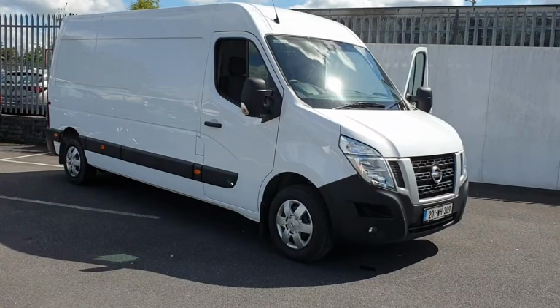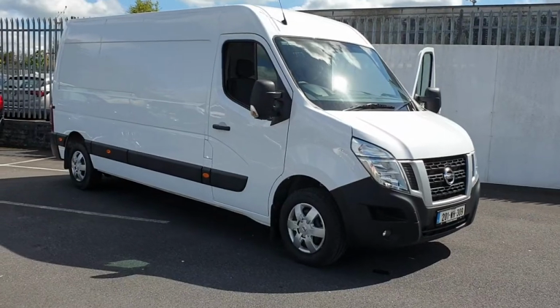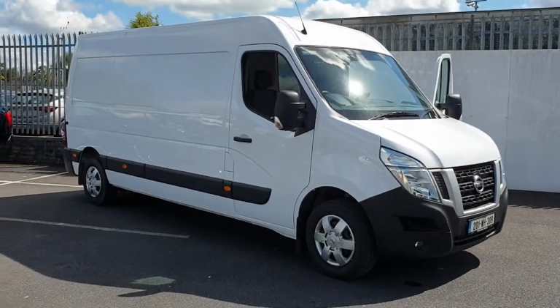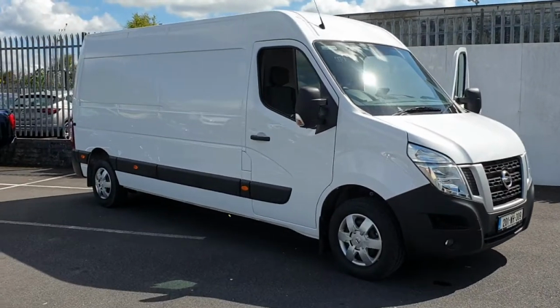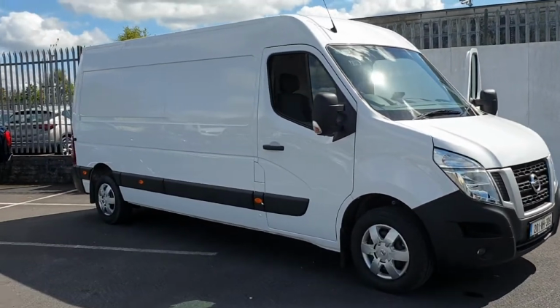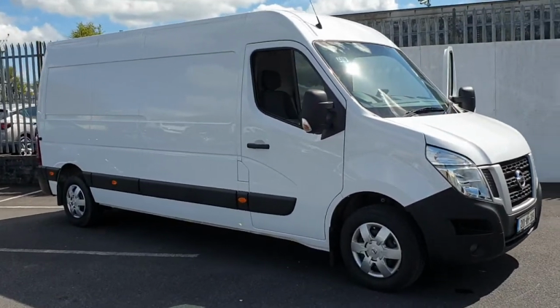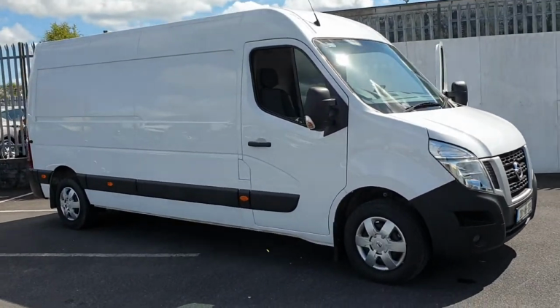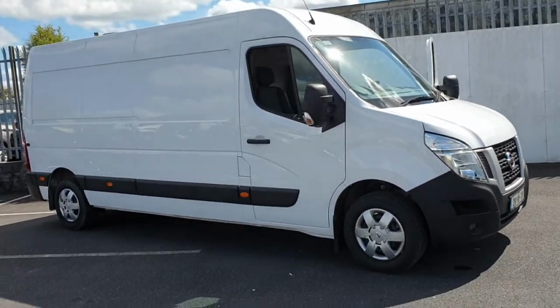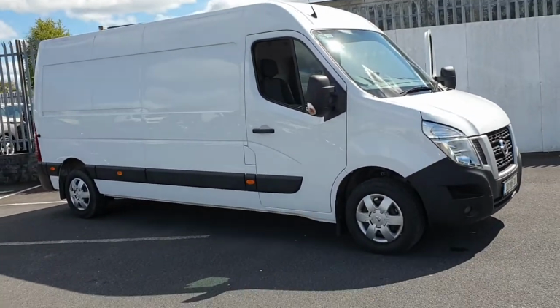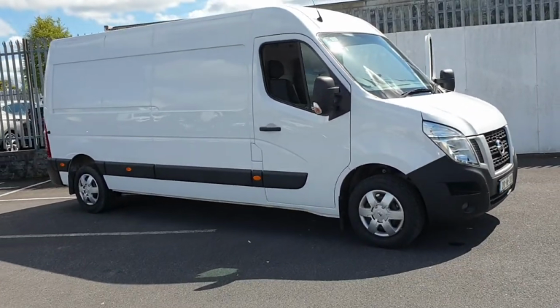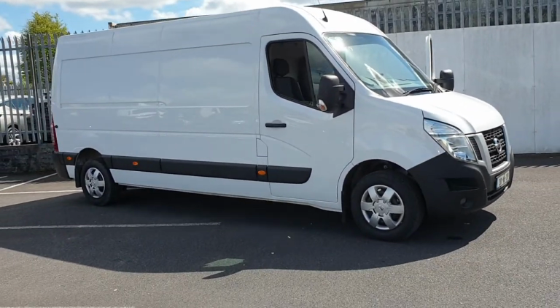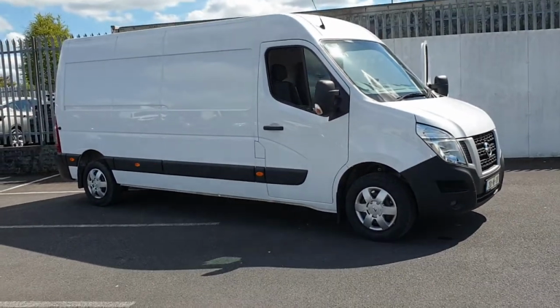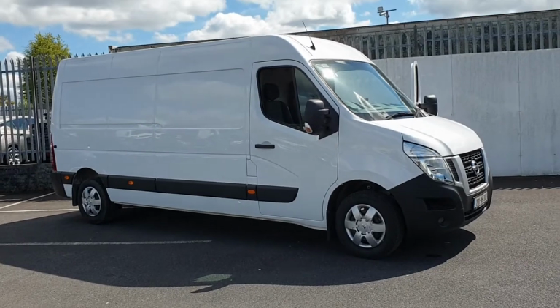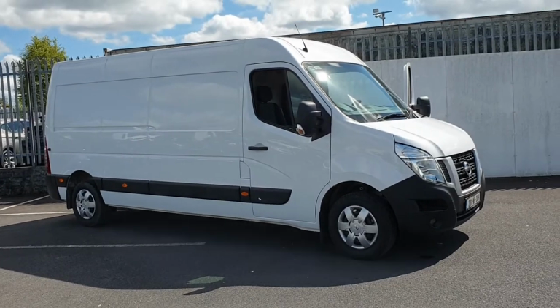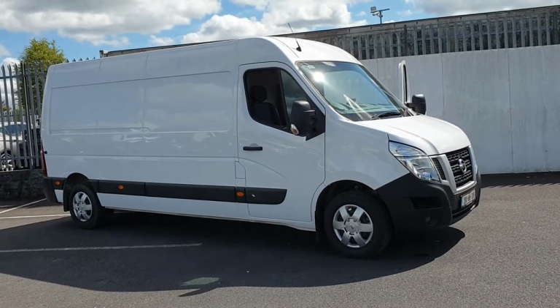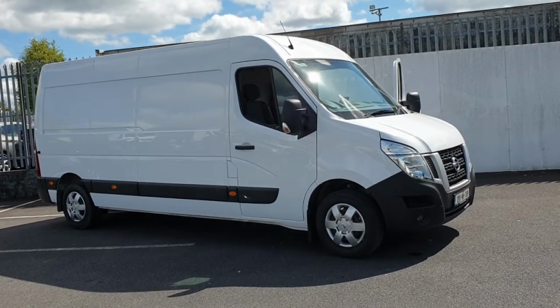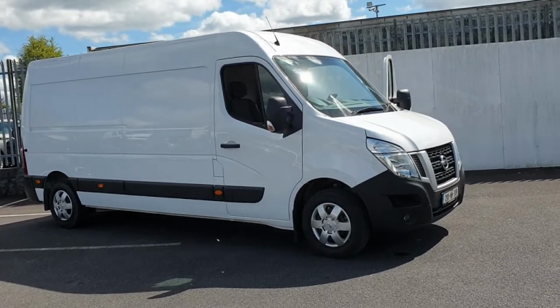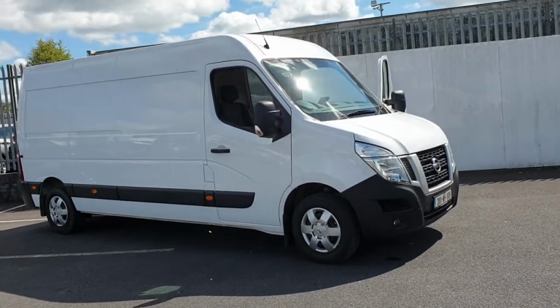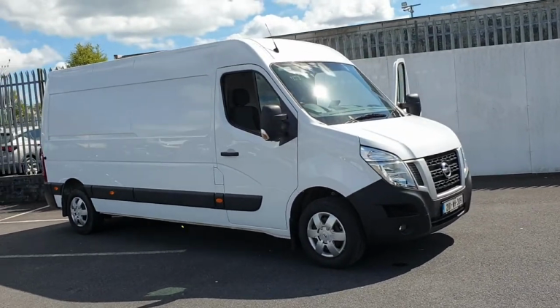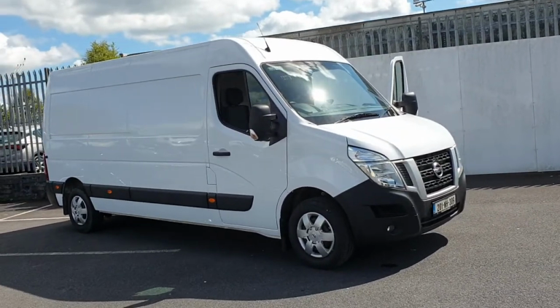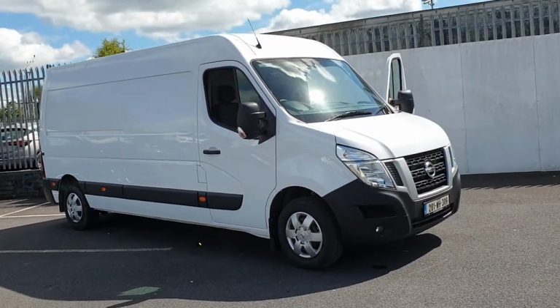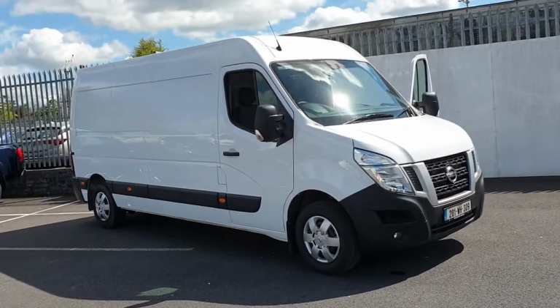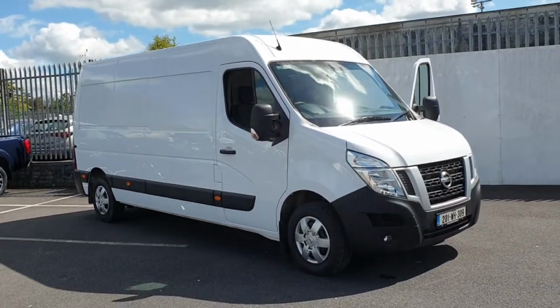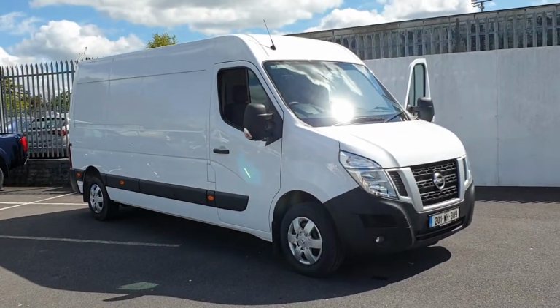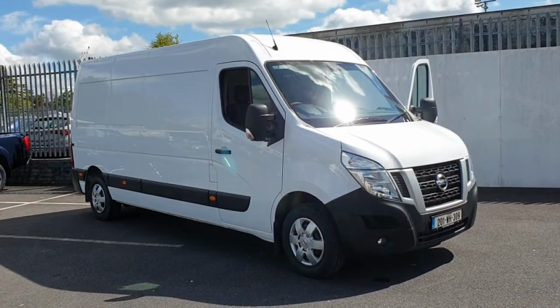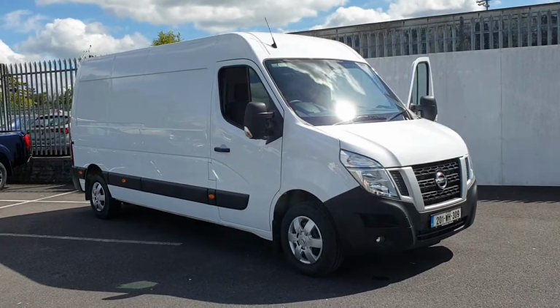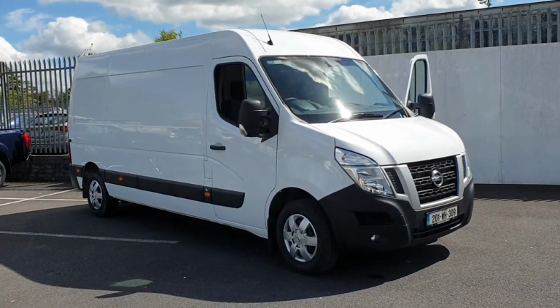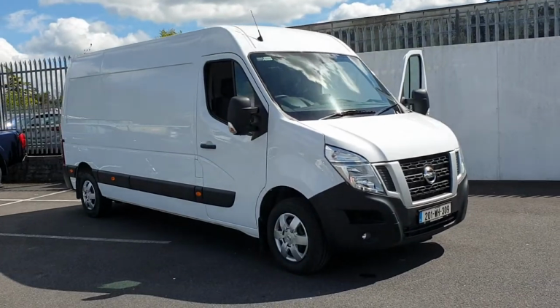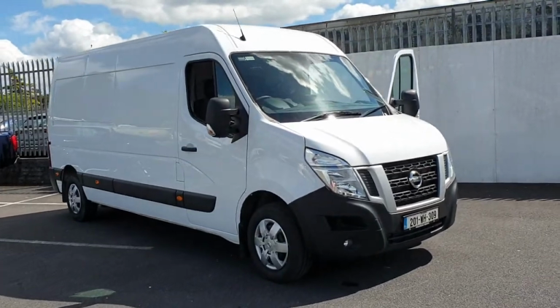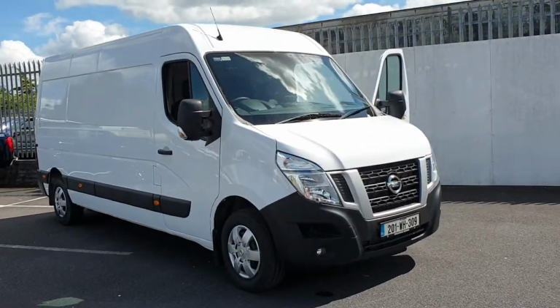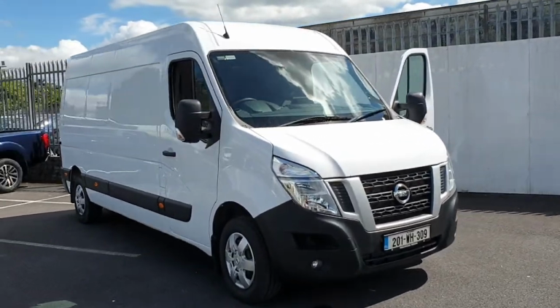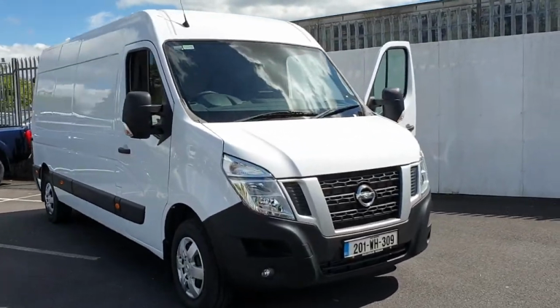Hi, it's Stephen here from Mullingar Nissan. If you need a big van in a hurry, we've got this NV400 ready to go. It's a 2020 model, the L3 H2 with 130 brake horsepower.